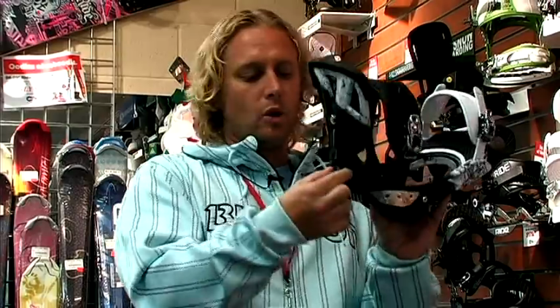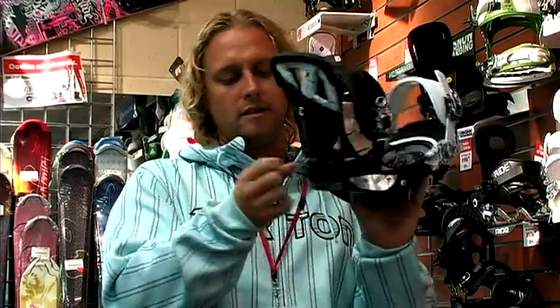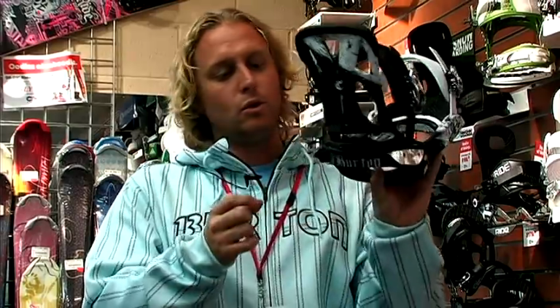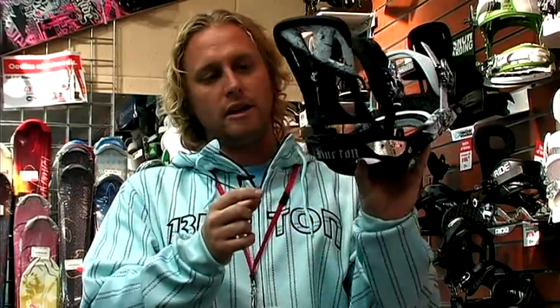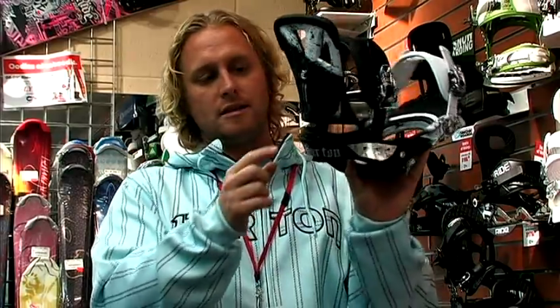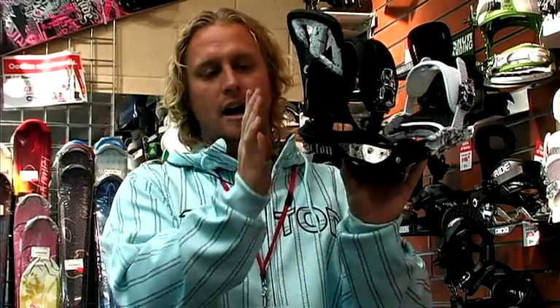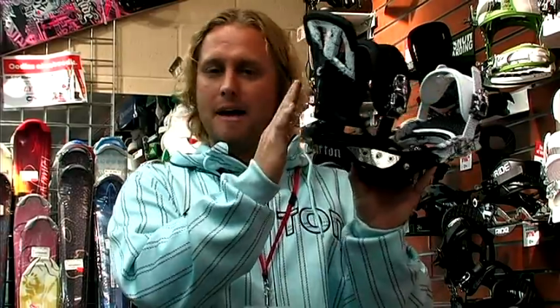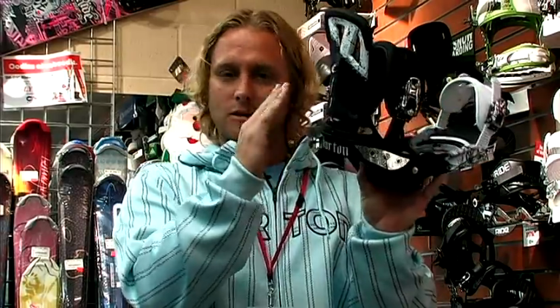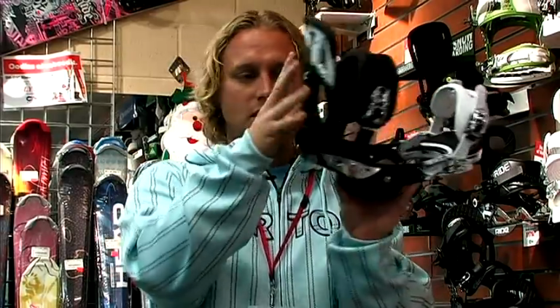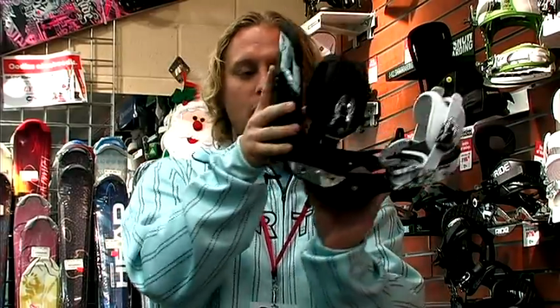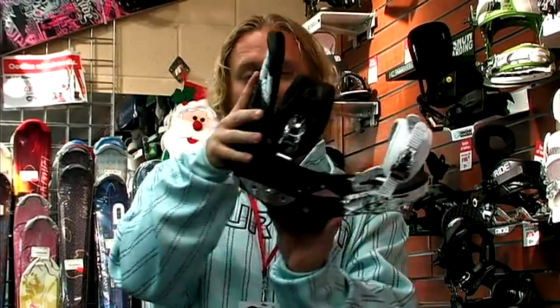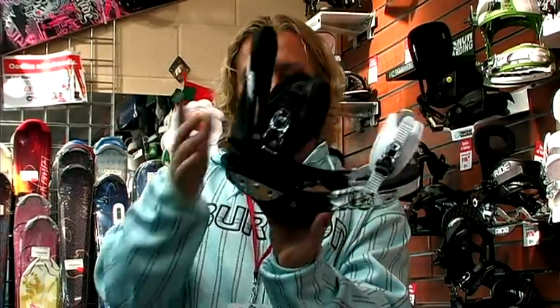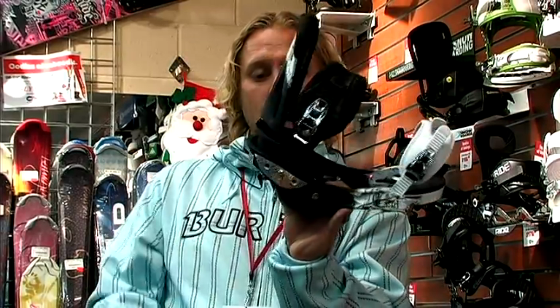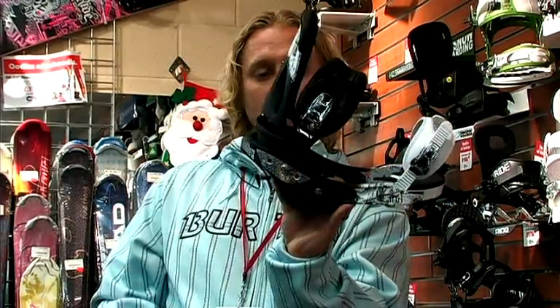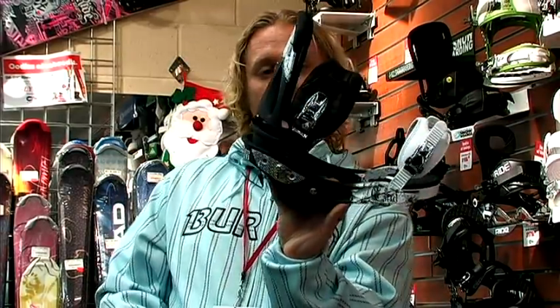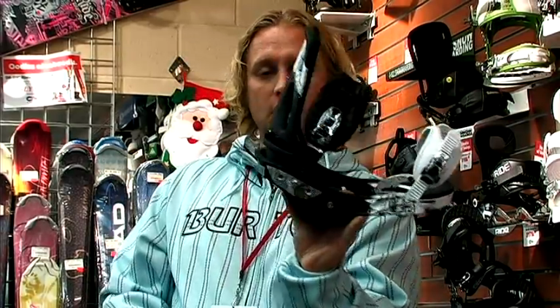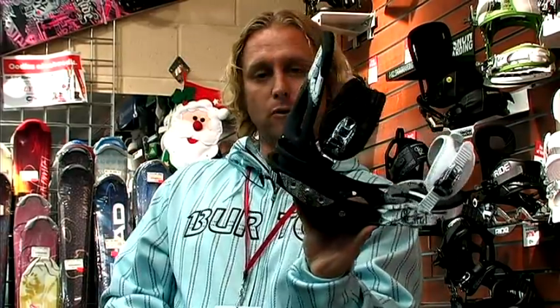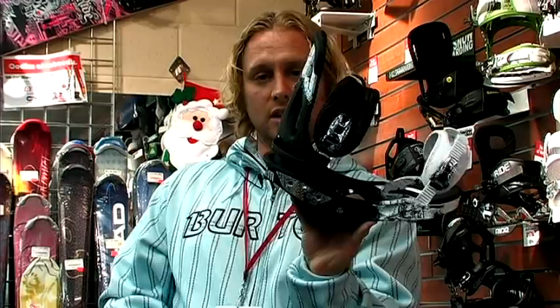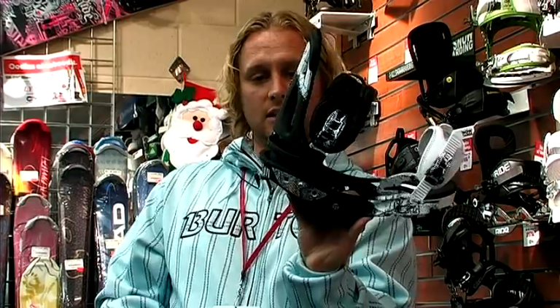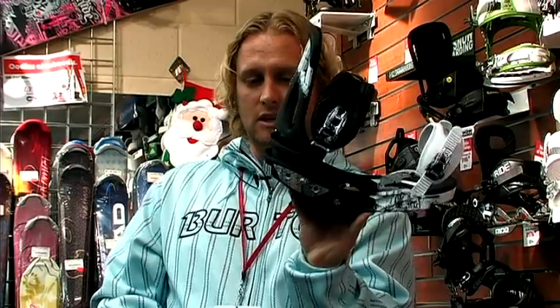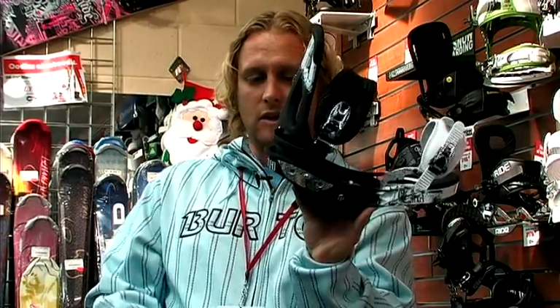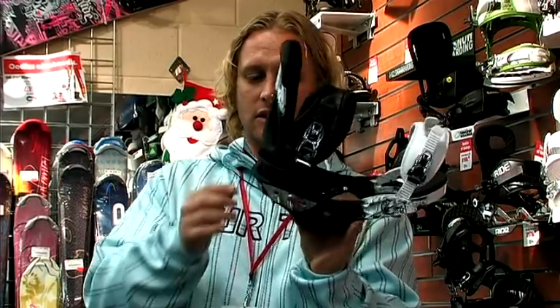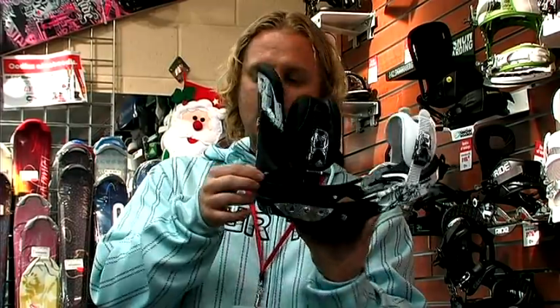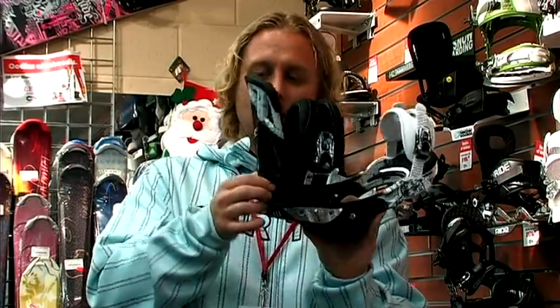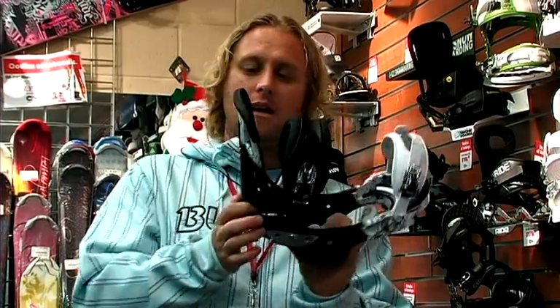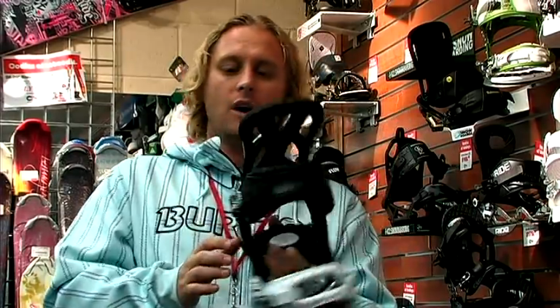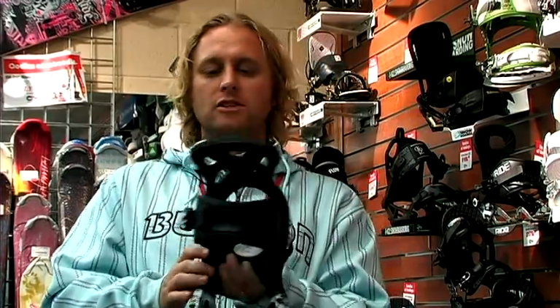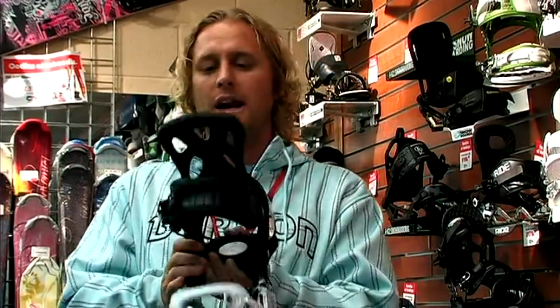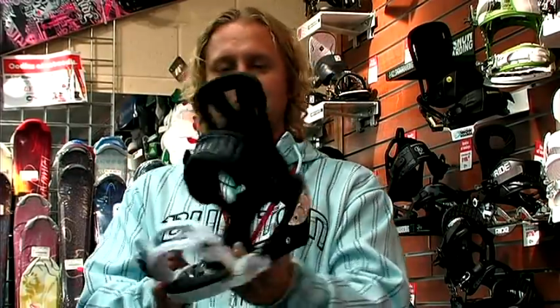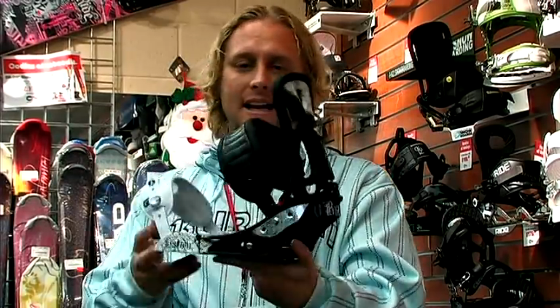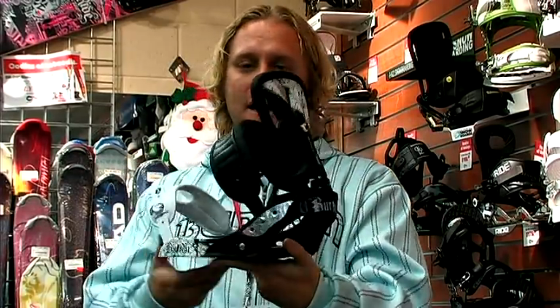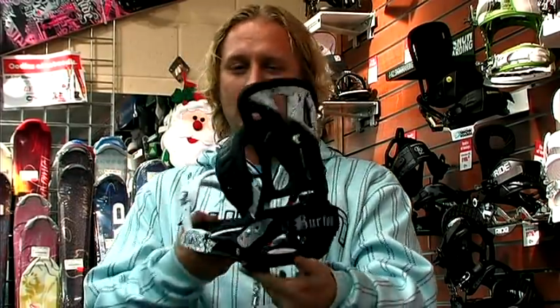Totally tool-less high back switching. So if you like to ride with a little more forward lean, you can do that on your high back. Also, it has a cannon high back.